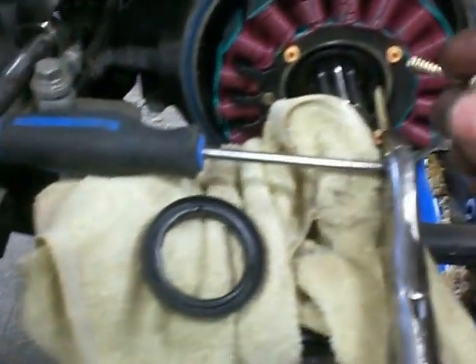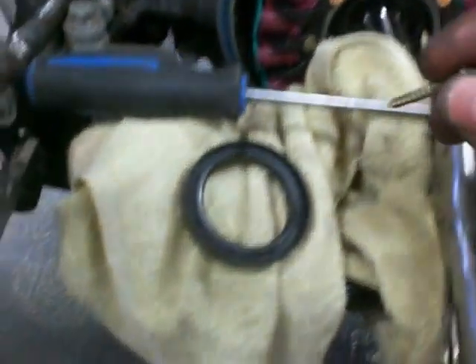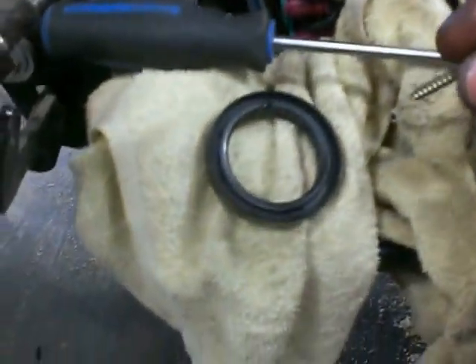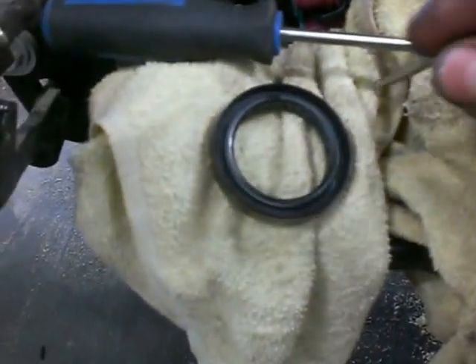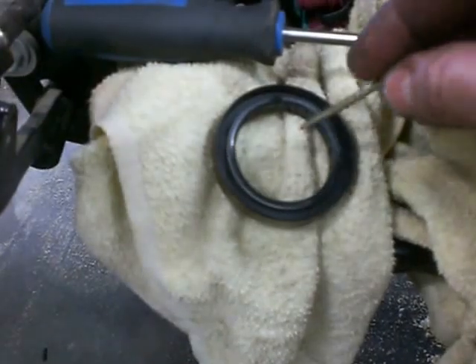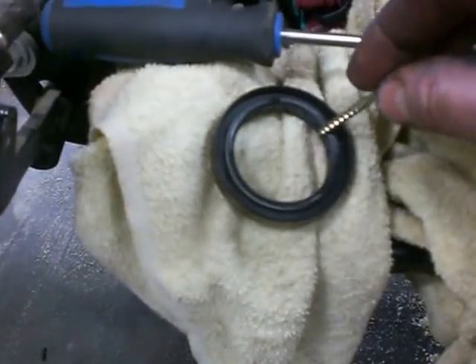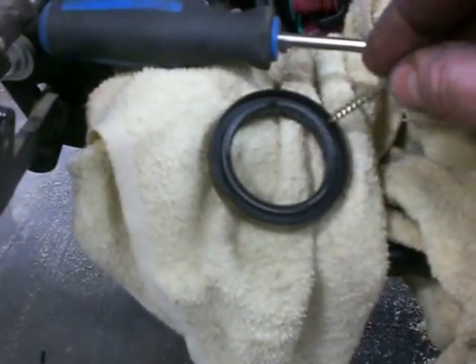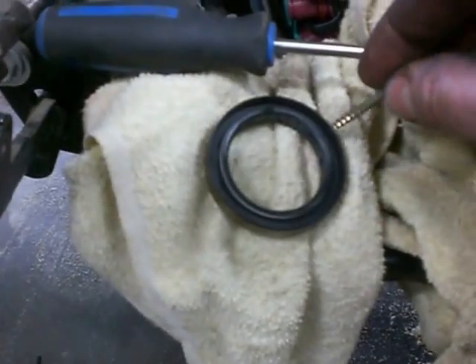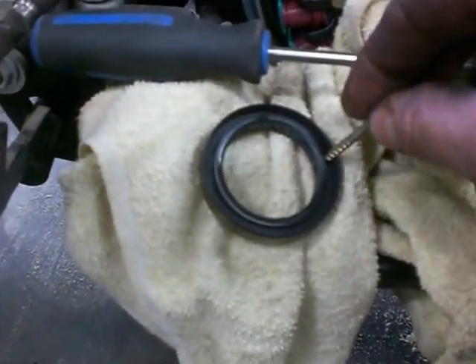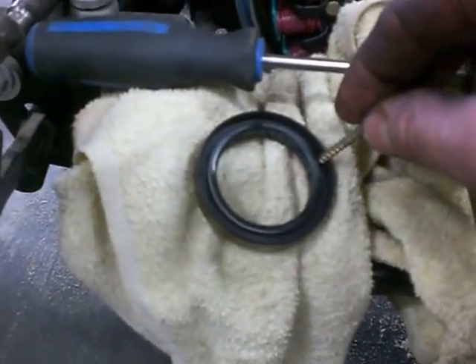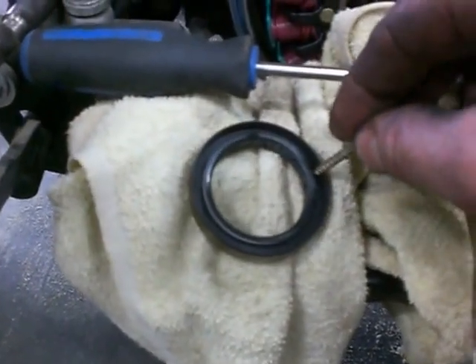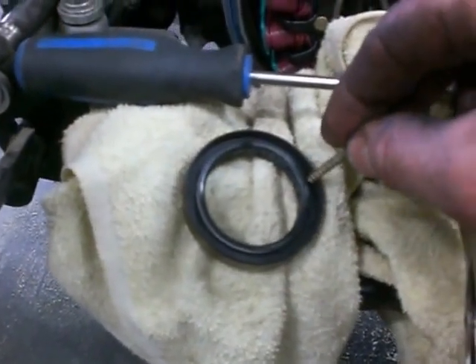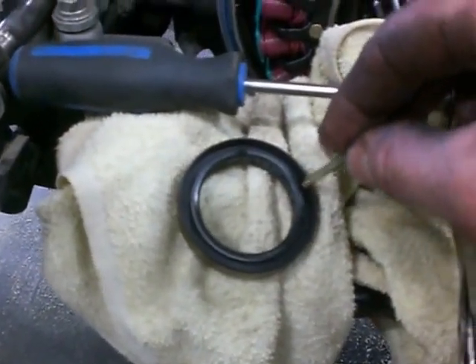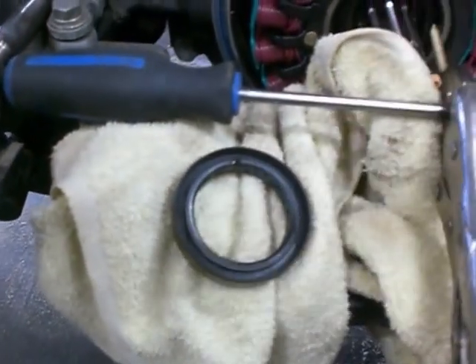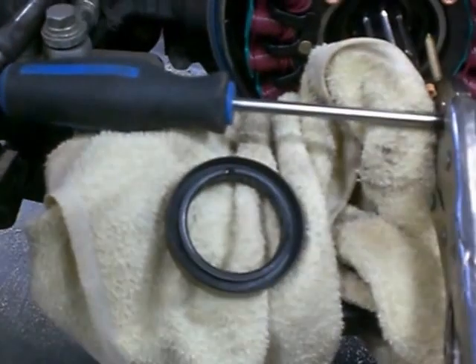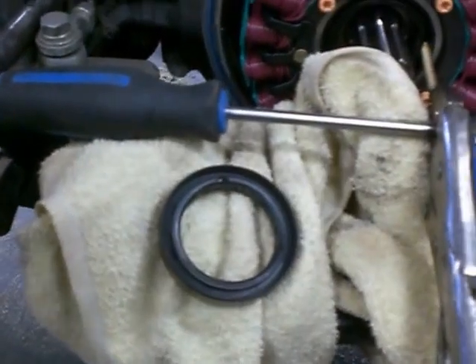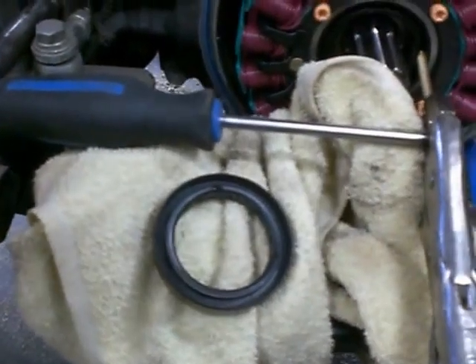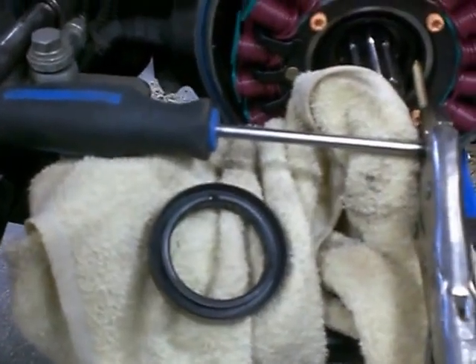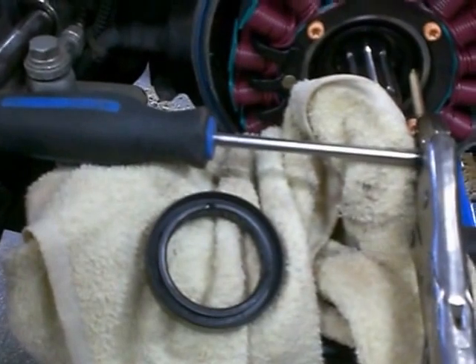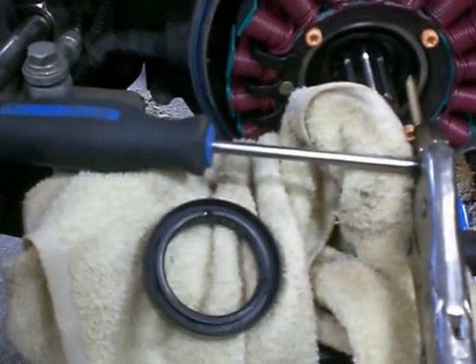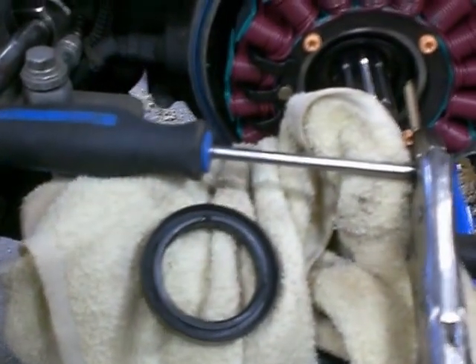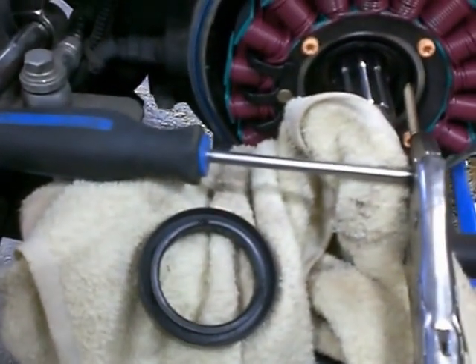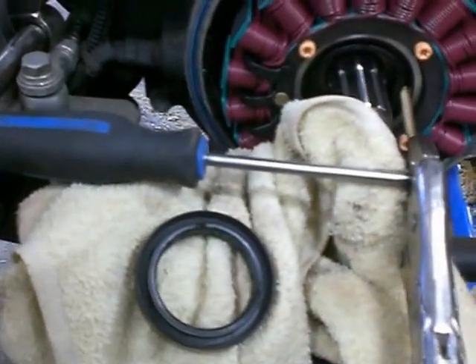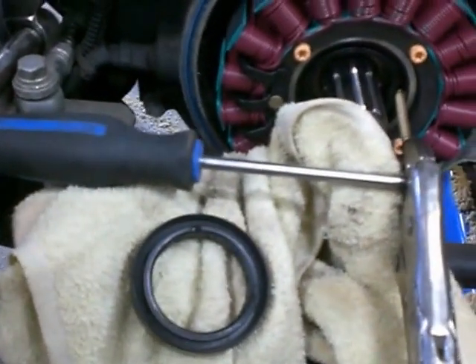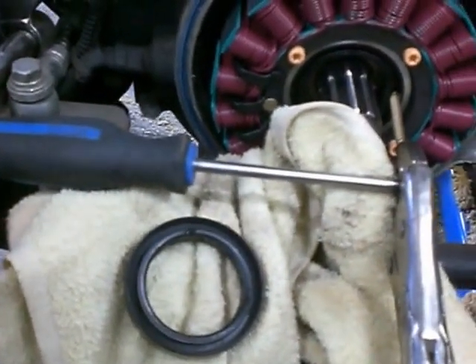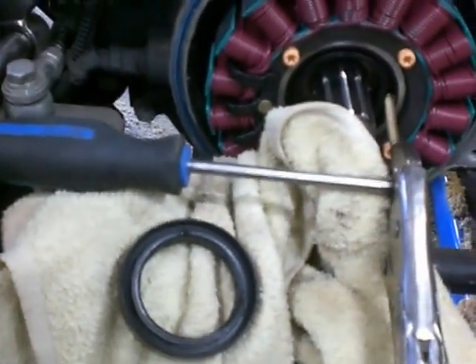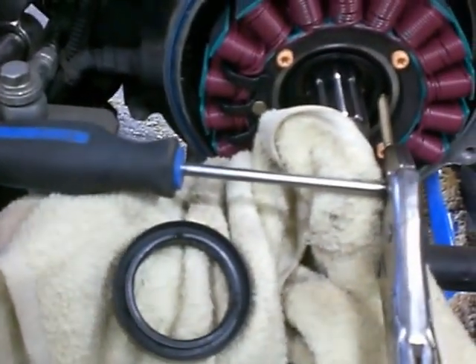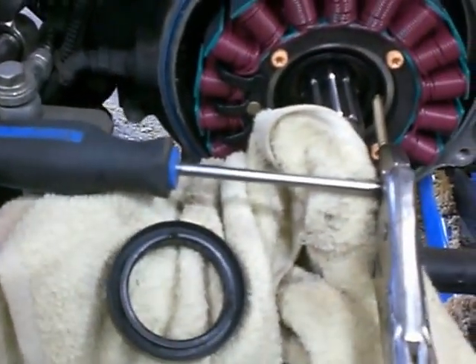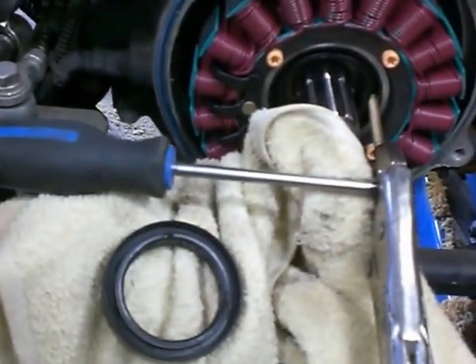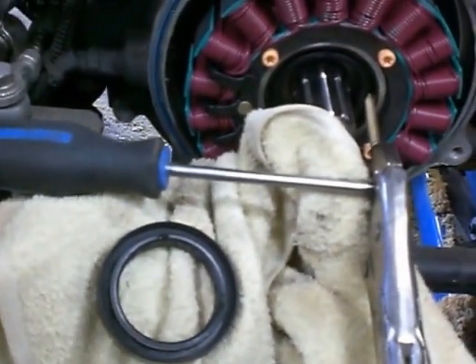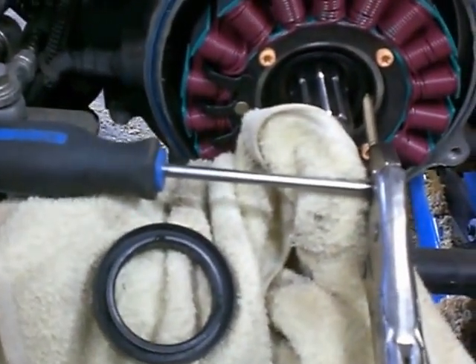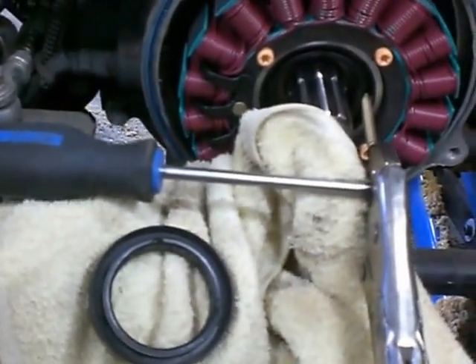Here's the seal that I'm going to be putting in. I screw them right in here. I don't go in too far, because you don't want to hit anything else that's behind it — the bearings — if you're doing seals in other cases.